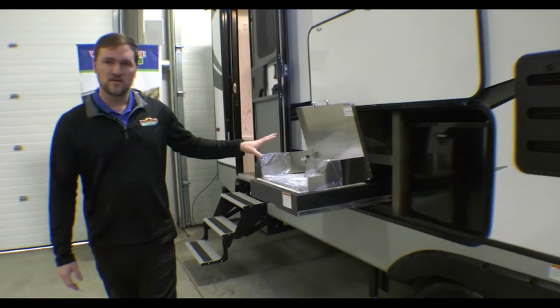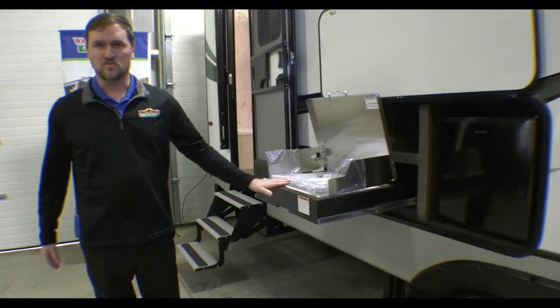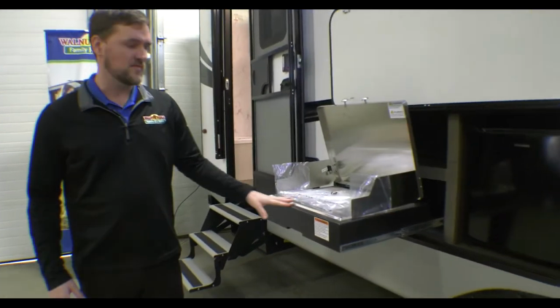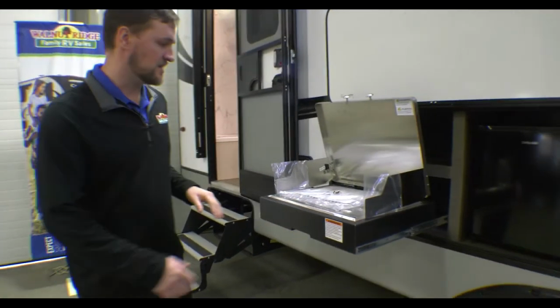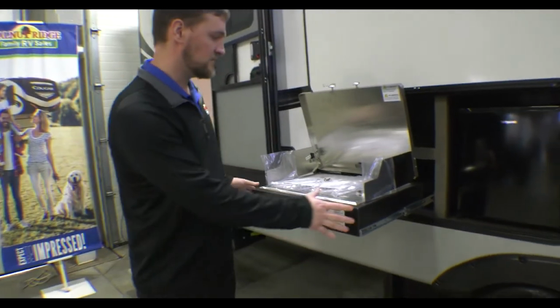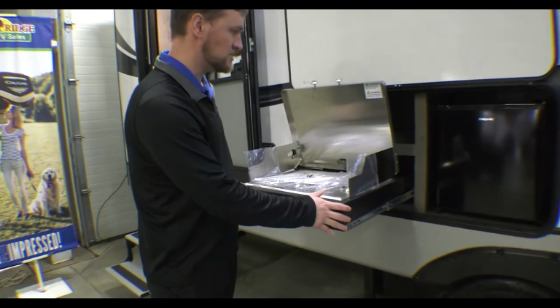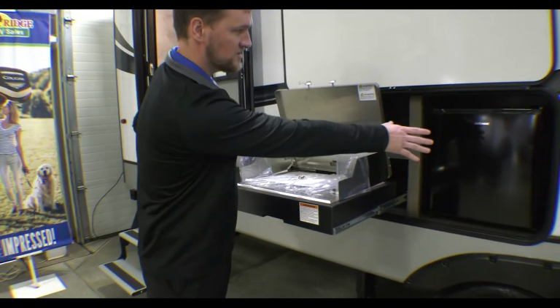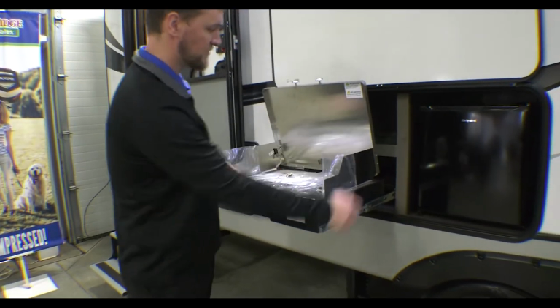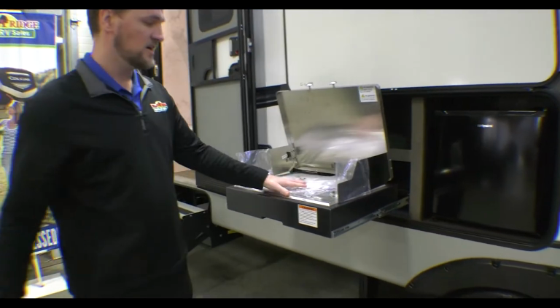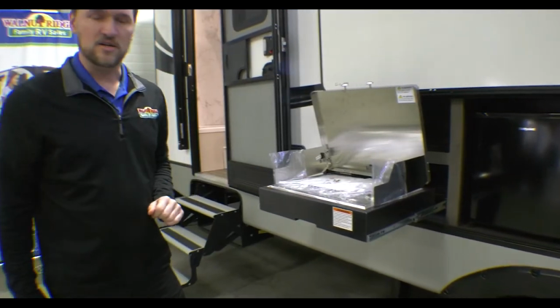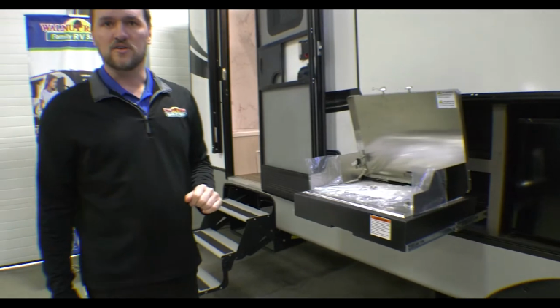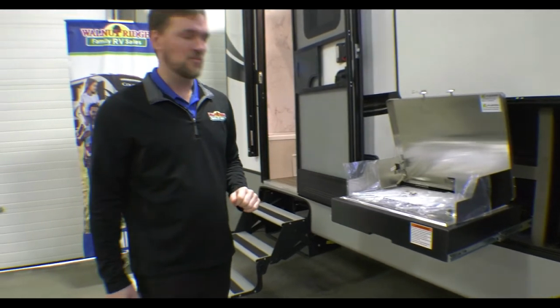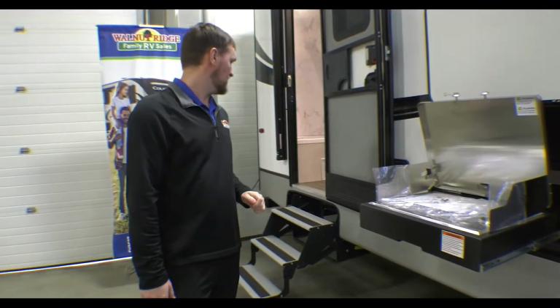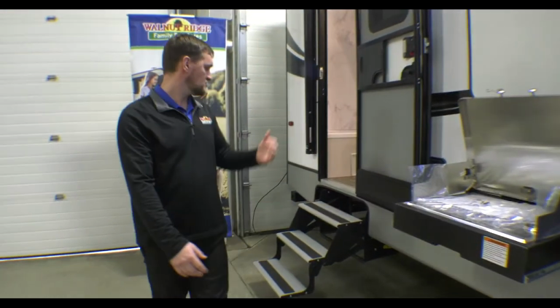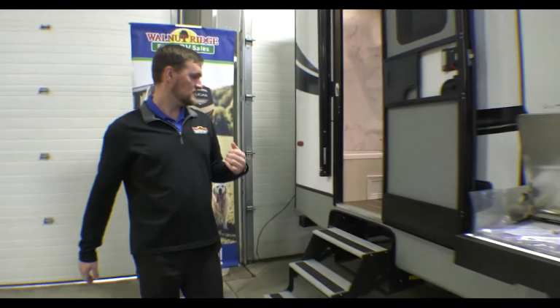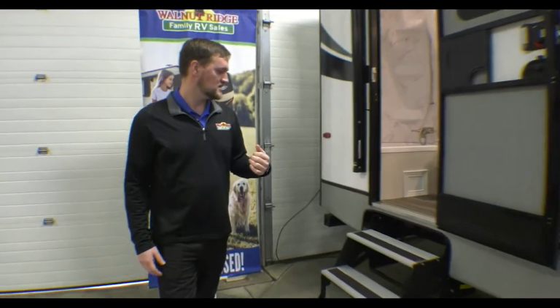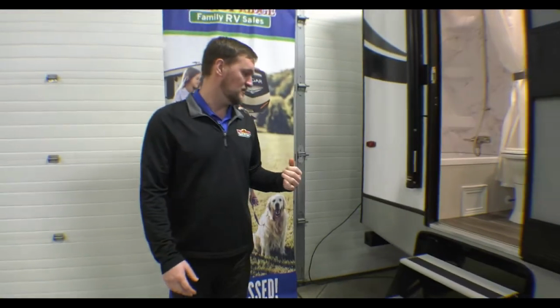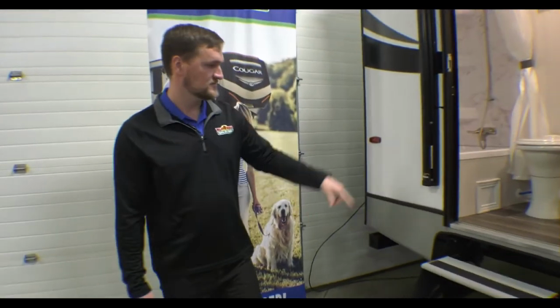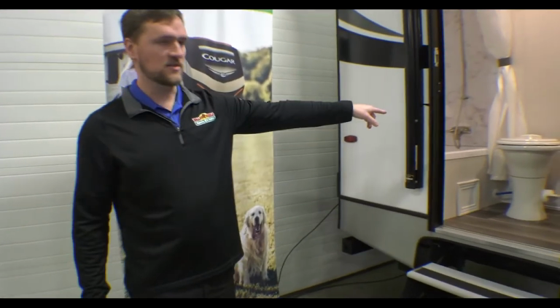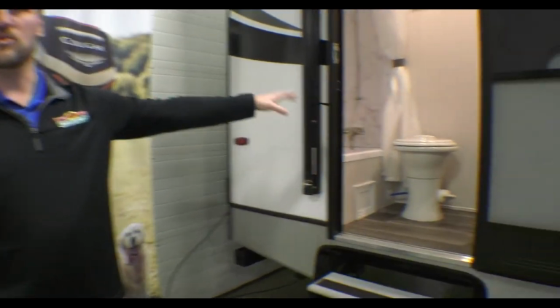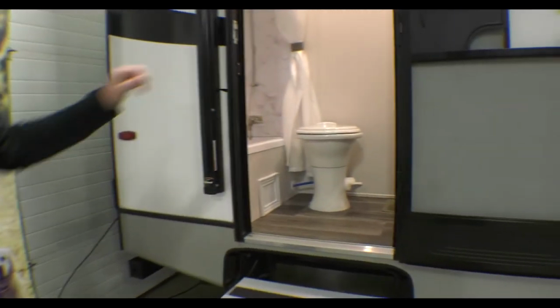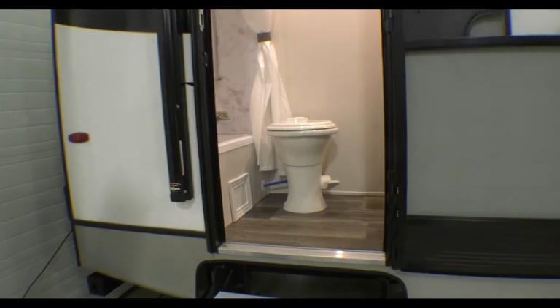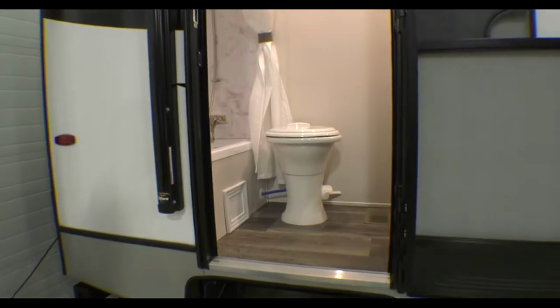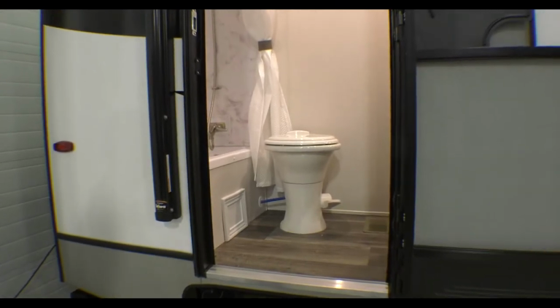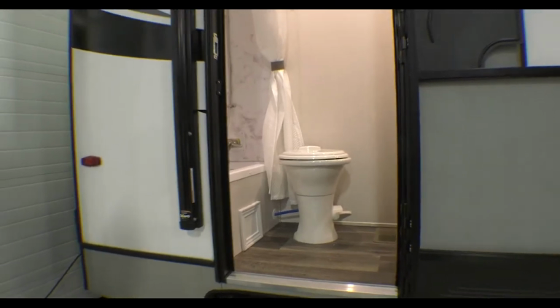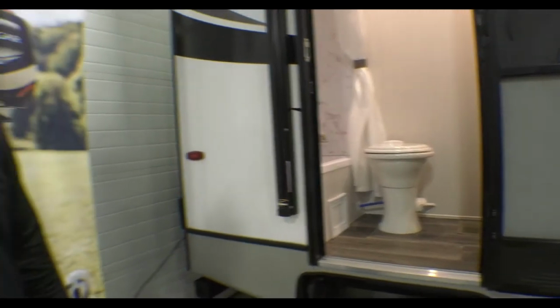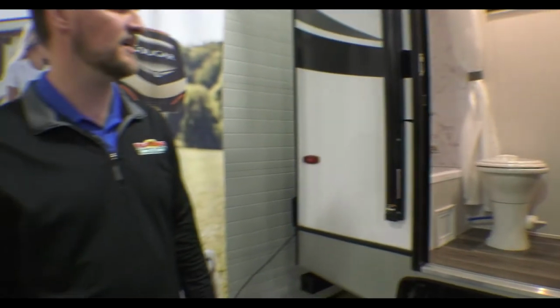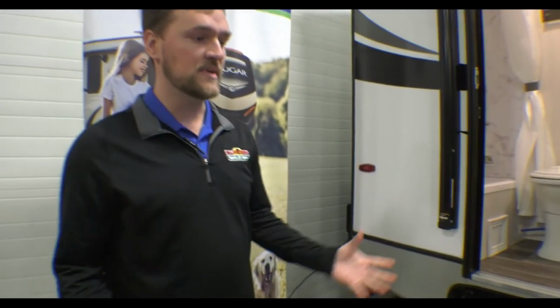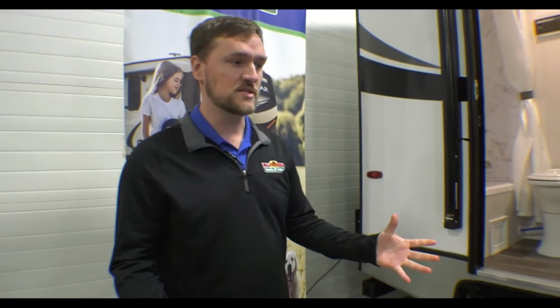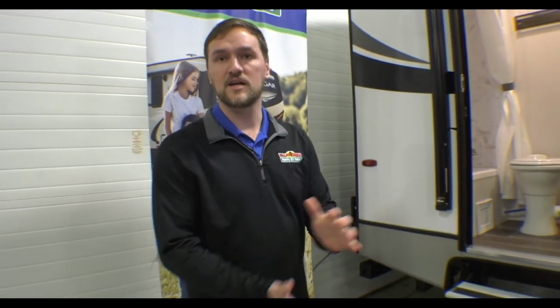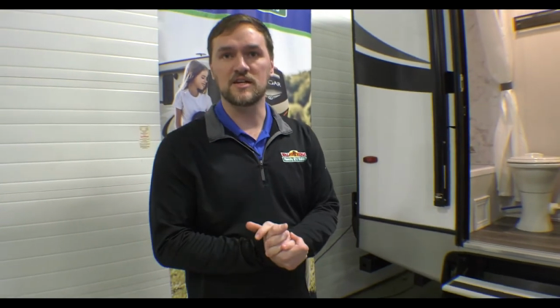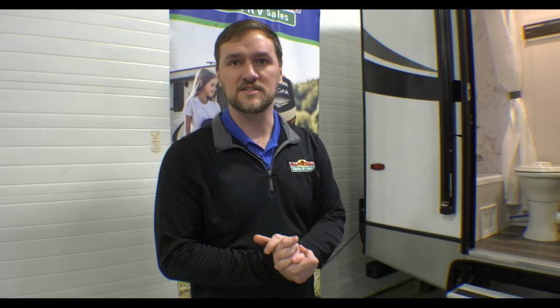Here's a really nice feature — a nice outside kitchen with a fridge and a grill to help out there. The last door walks right into the bathroom, which we'll get into once we're inside. That concludes the outside — let's get on the inside and take a look.